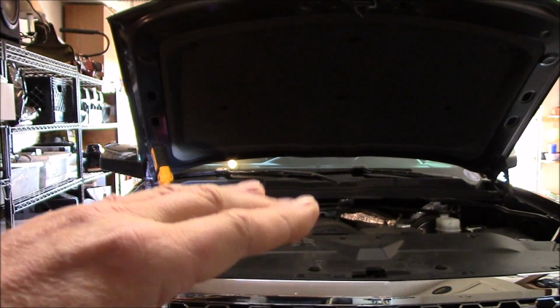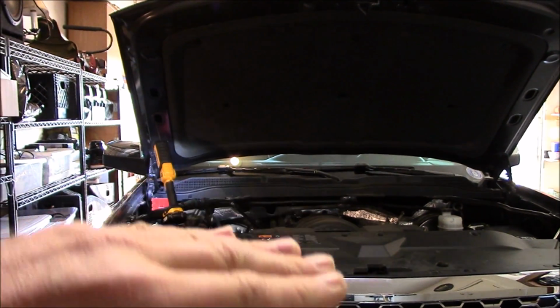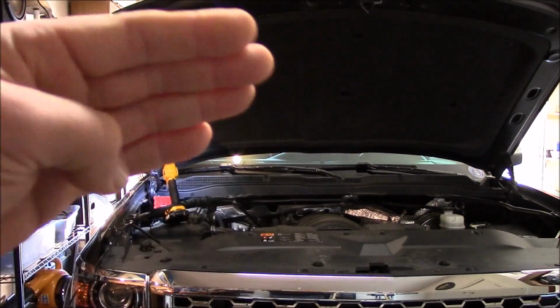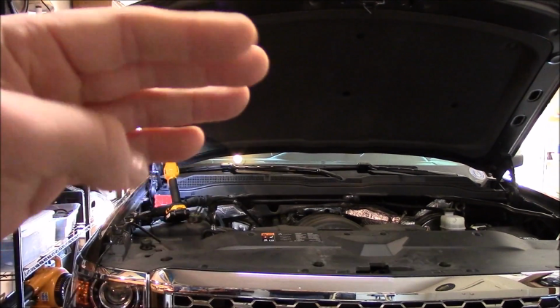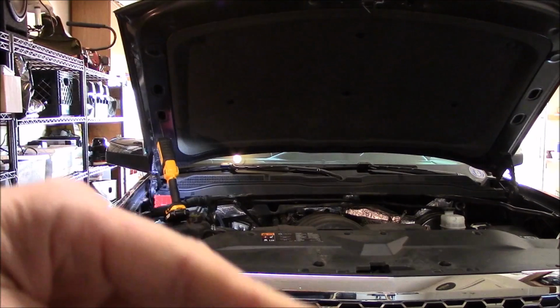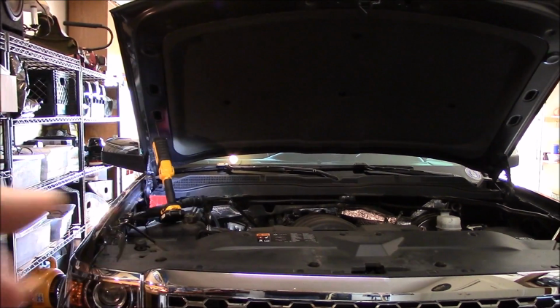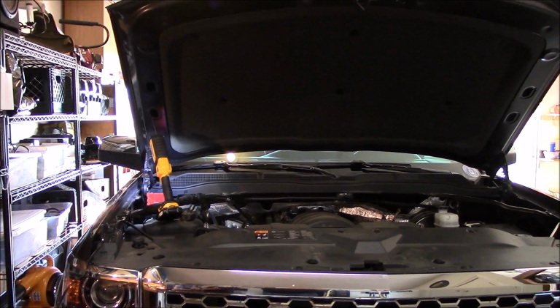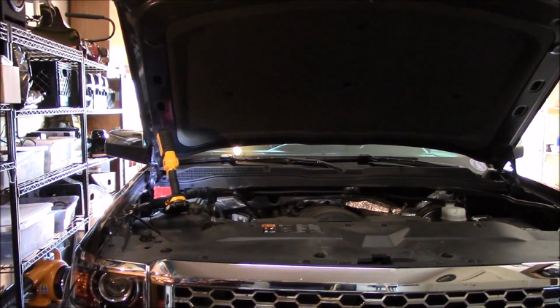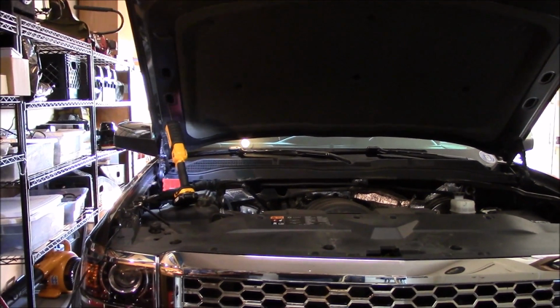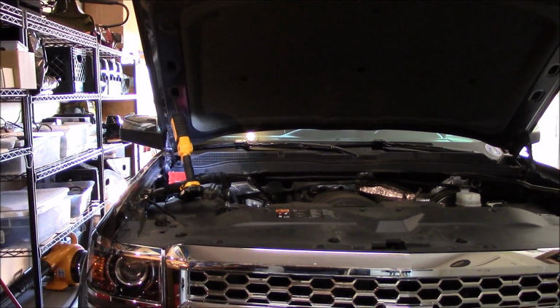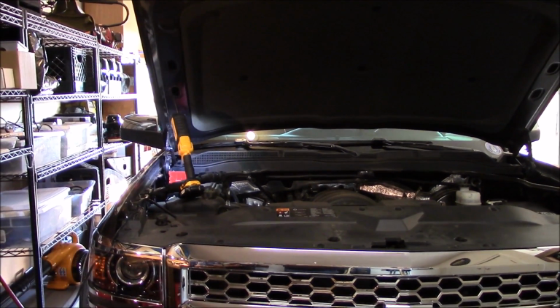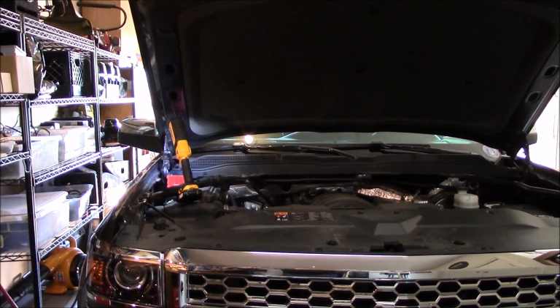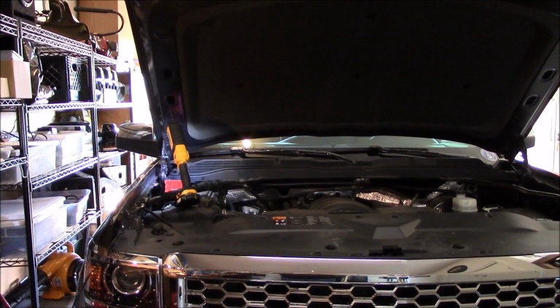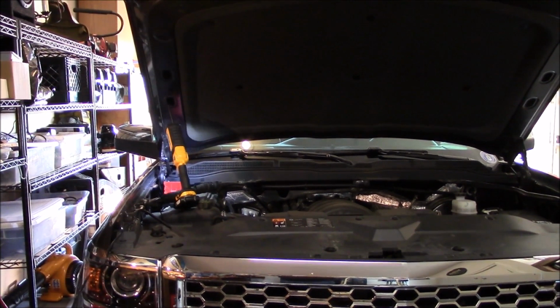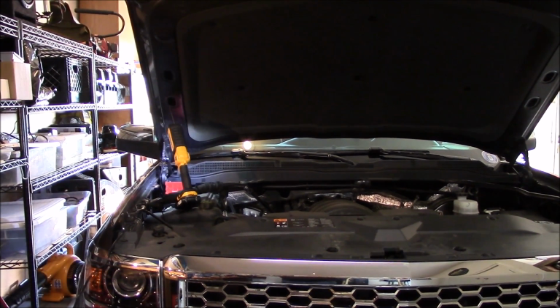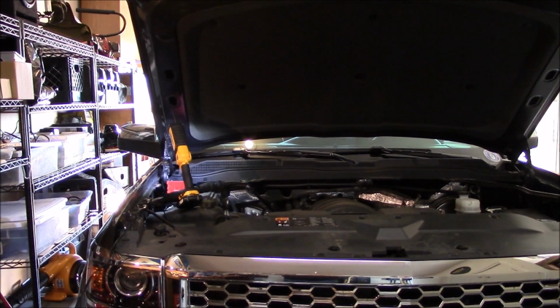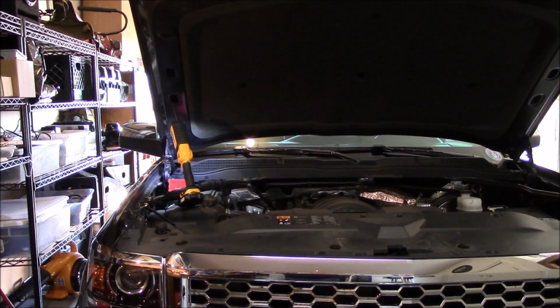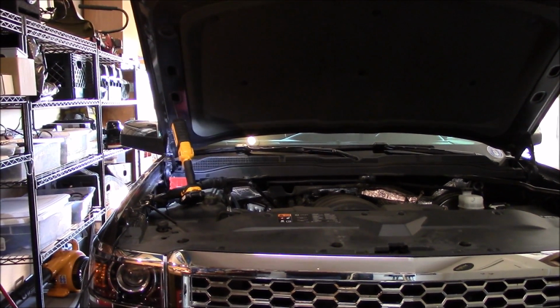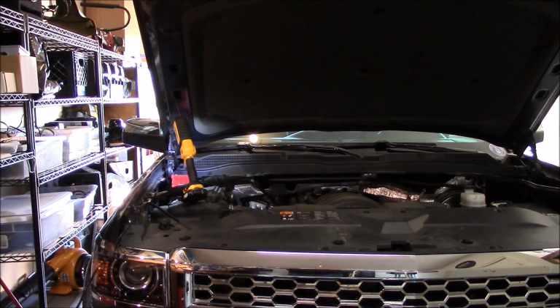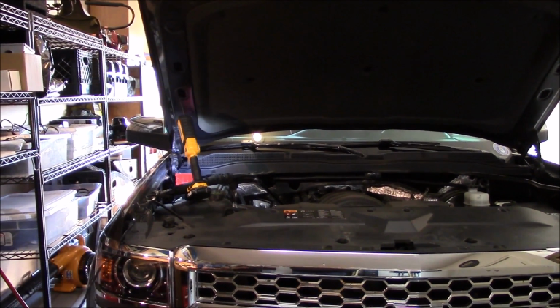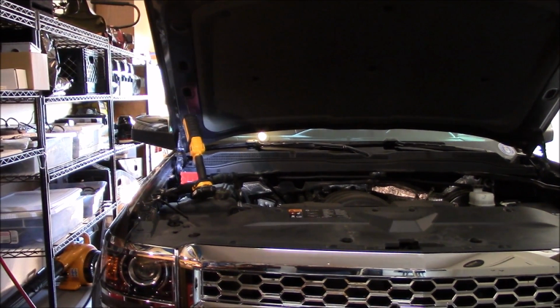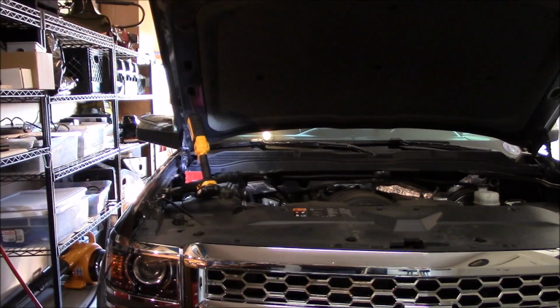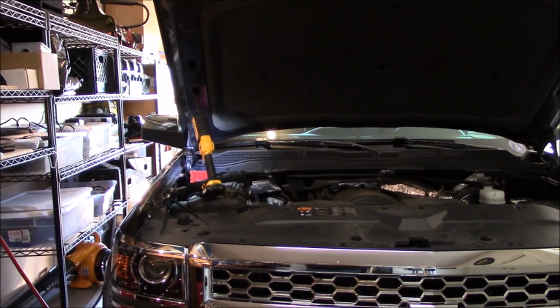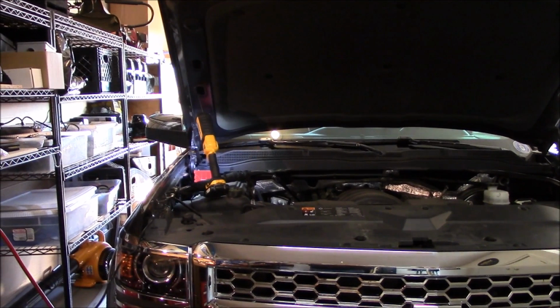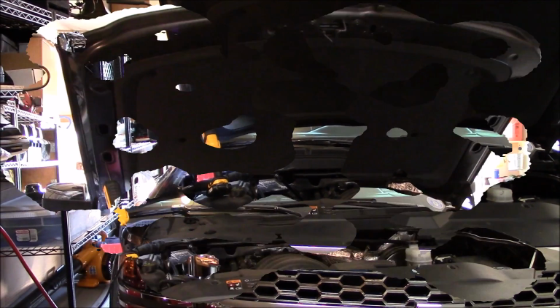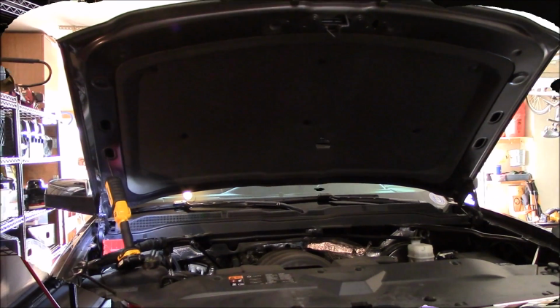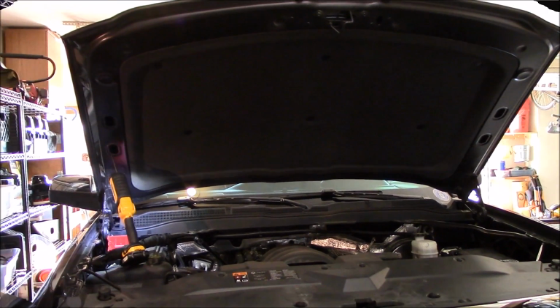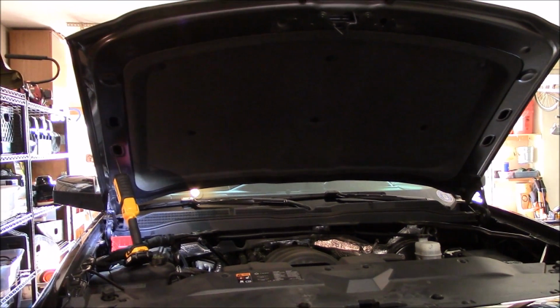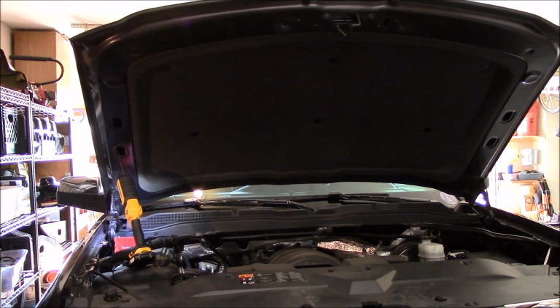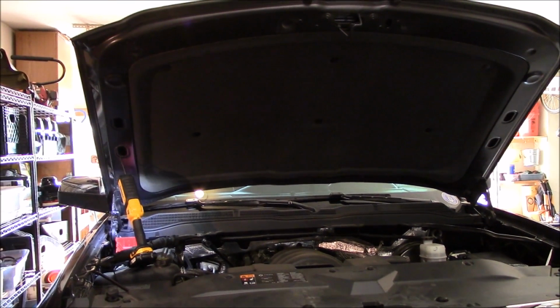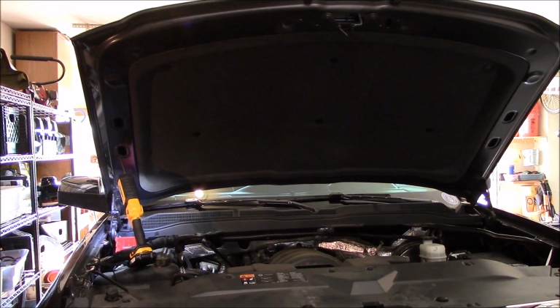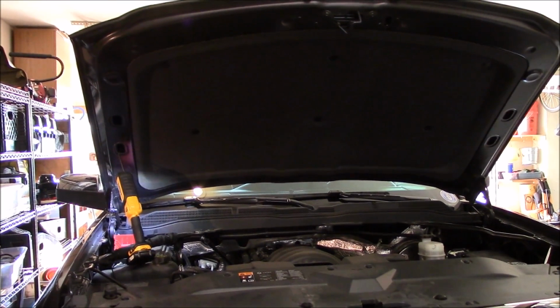Do you remember when vehicles had a light that came on when you opened the hood? I'm kind of glad they got away from doing that. Maybe the high-end cars still have them, but this one doesn't.